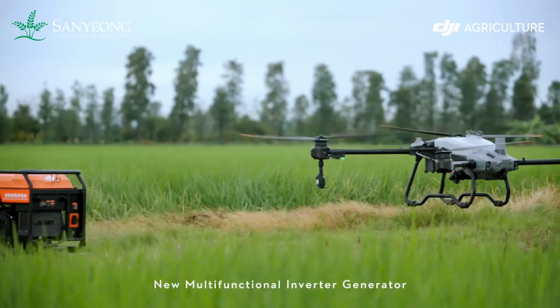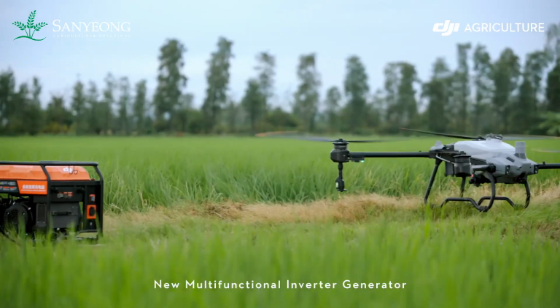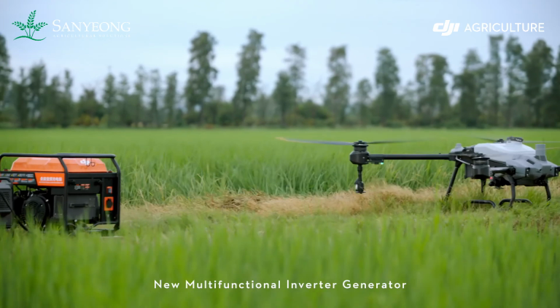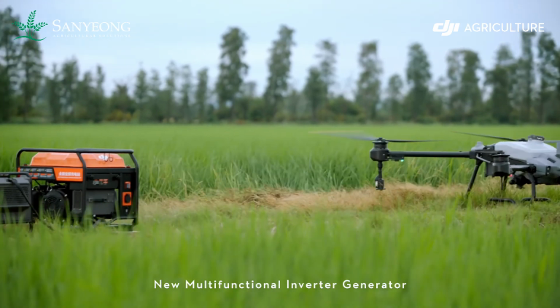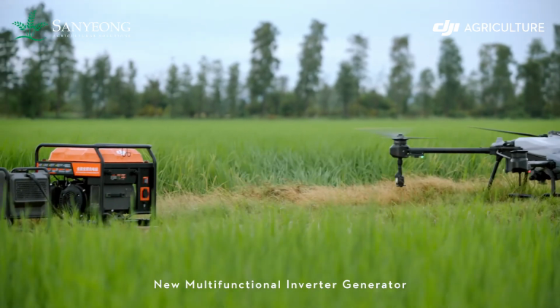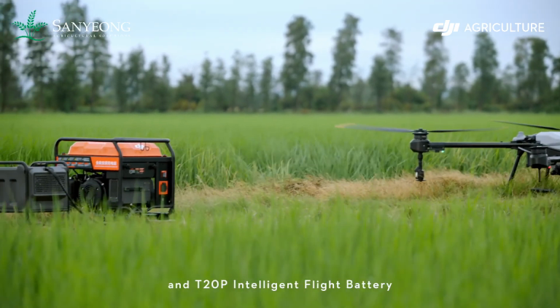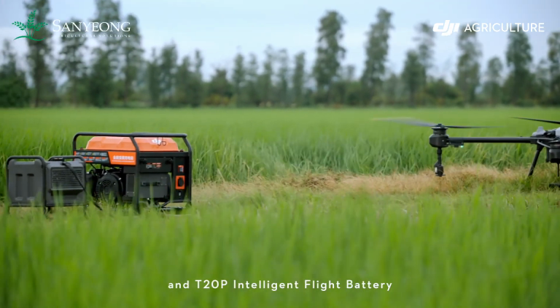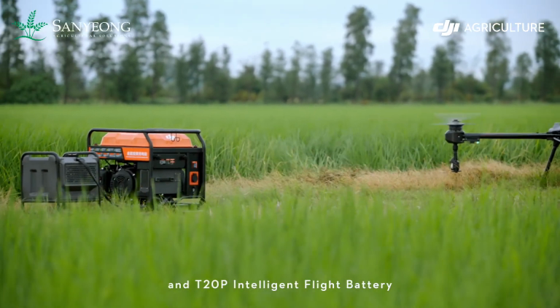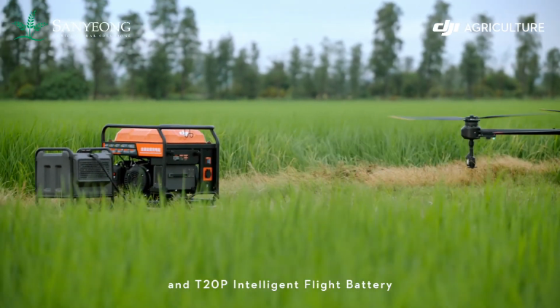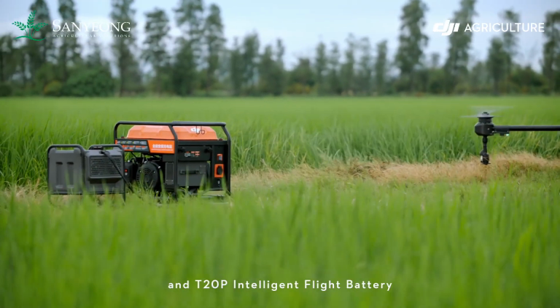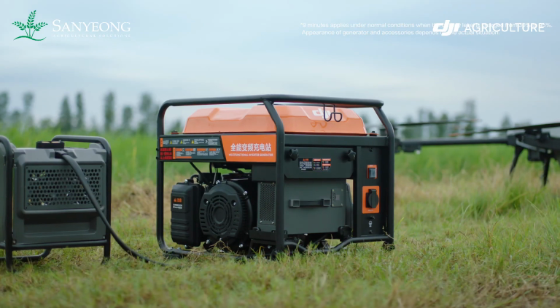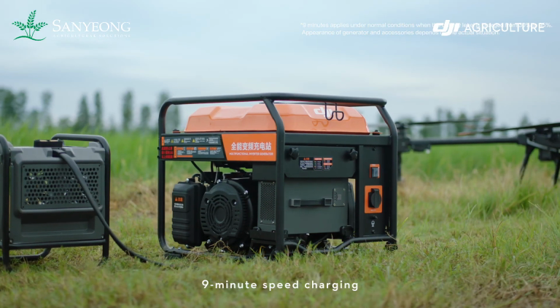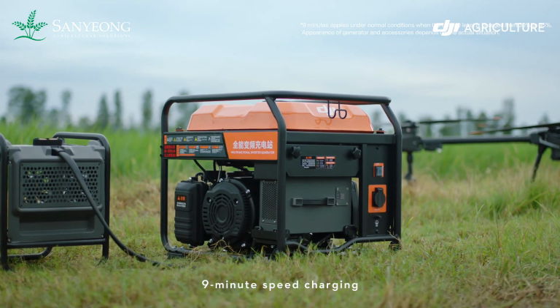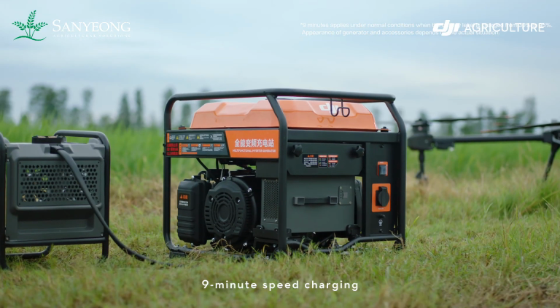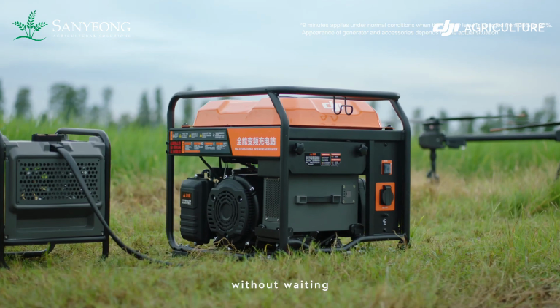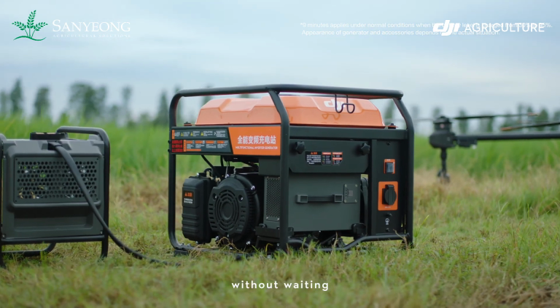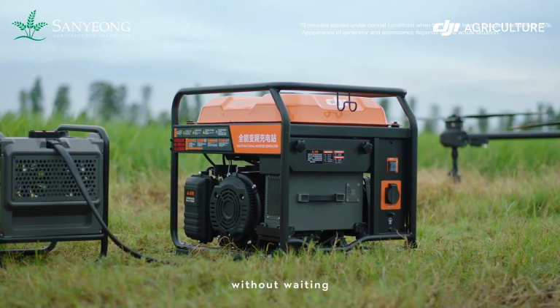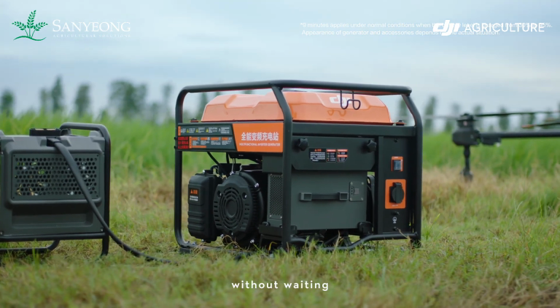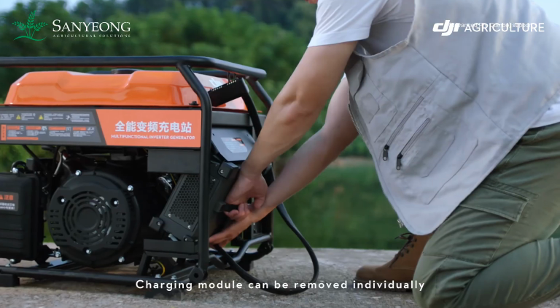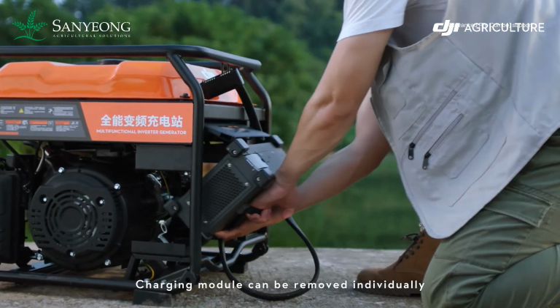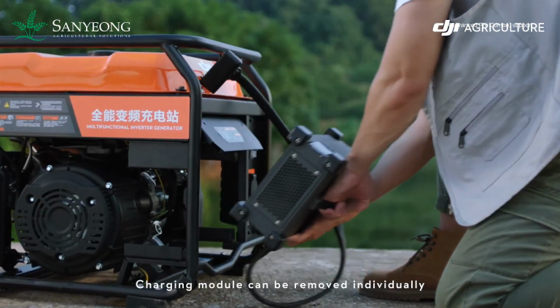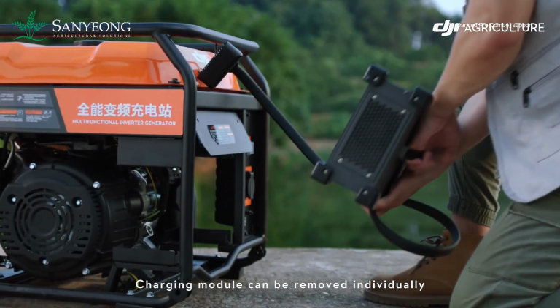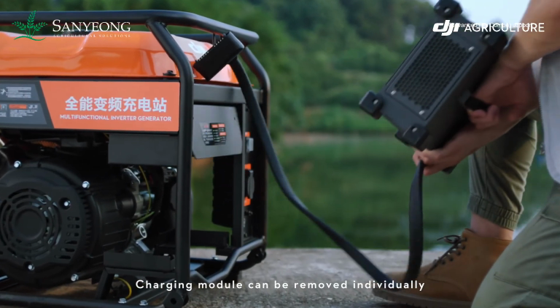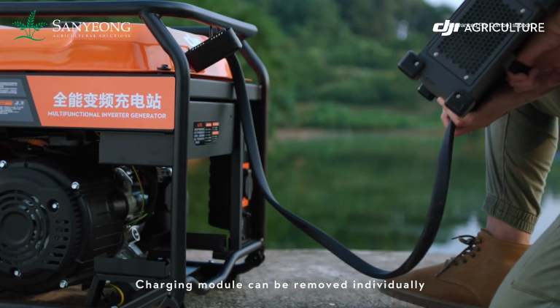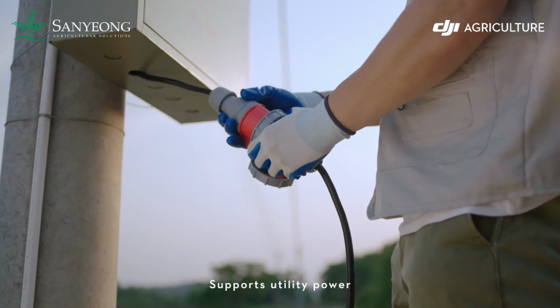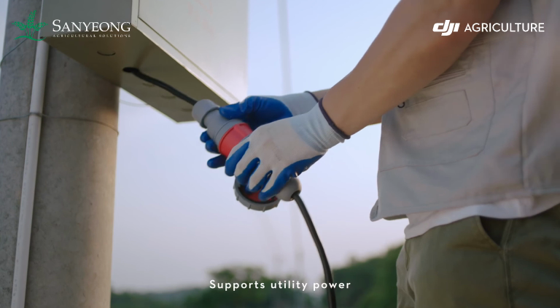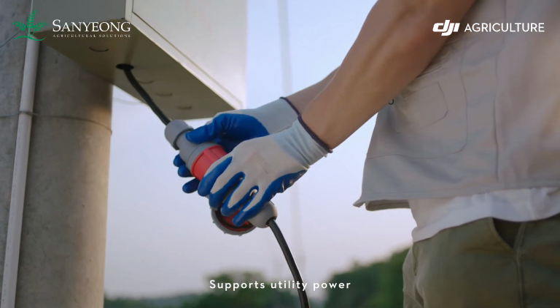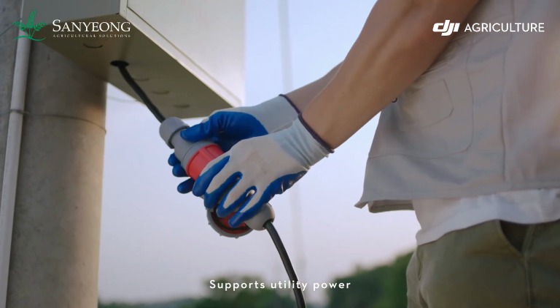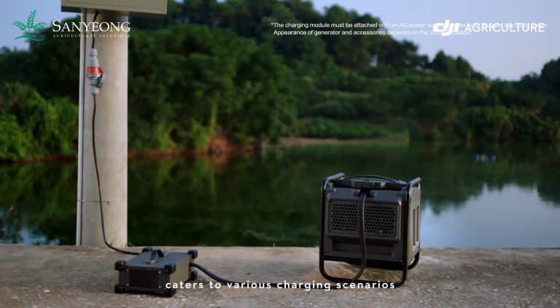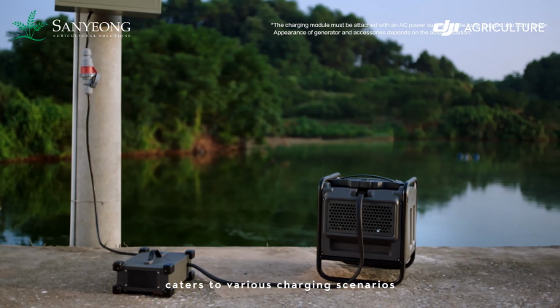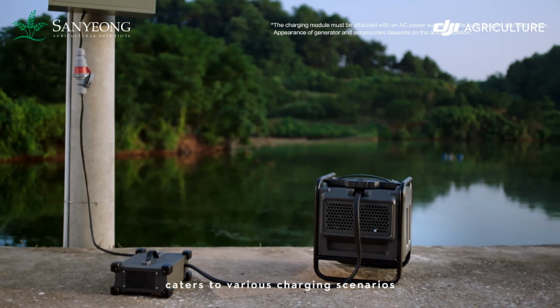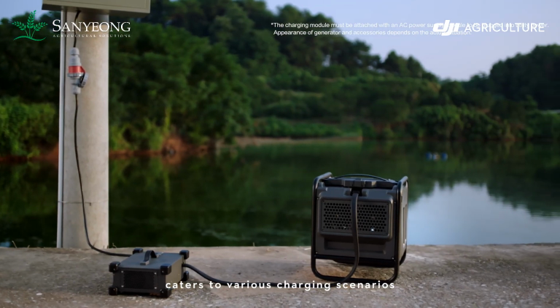The new multifunctional inverter generator and T20 Pro intelligent flight battery support nine-minute speed charging — no waiting. The charging module can be removed individually, supports utility power, and caters to various charging scenarios.